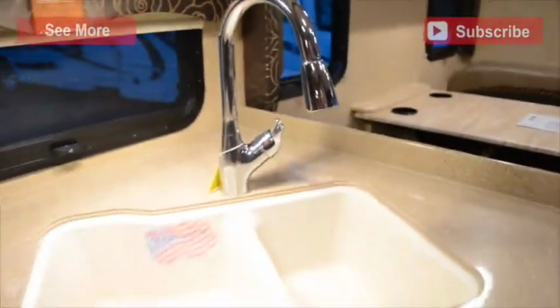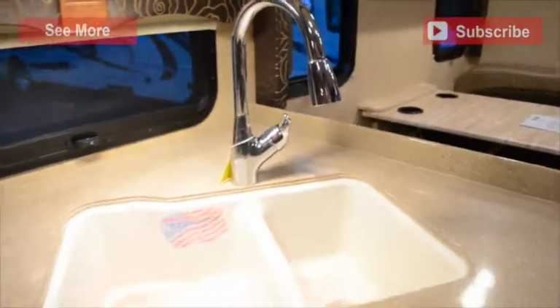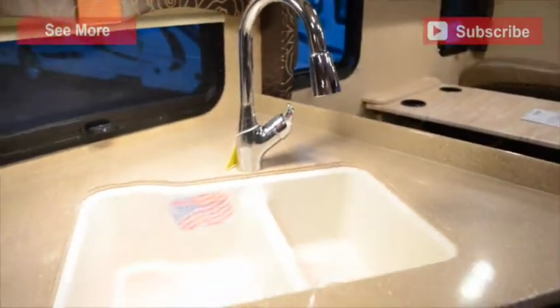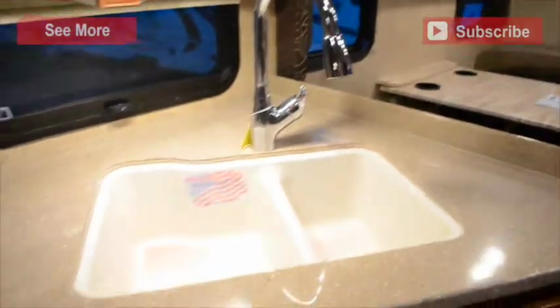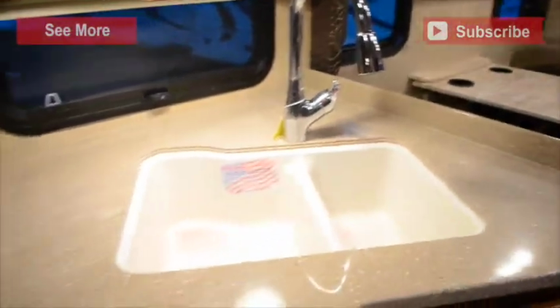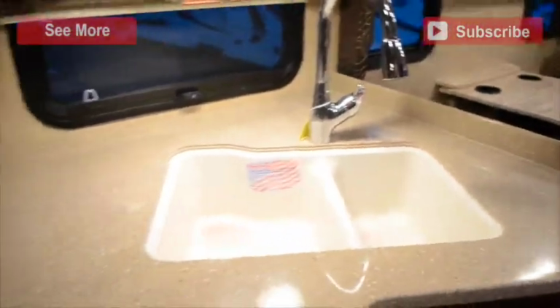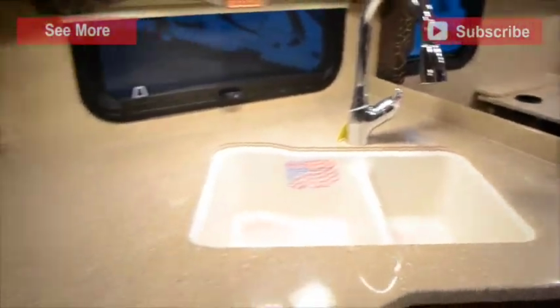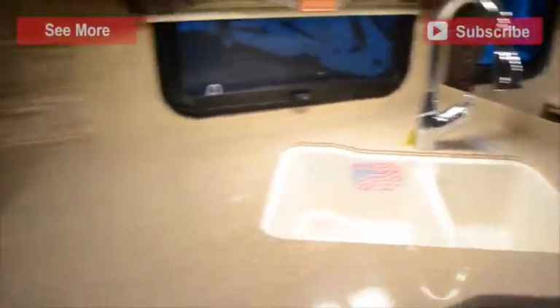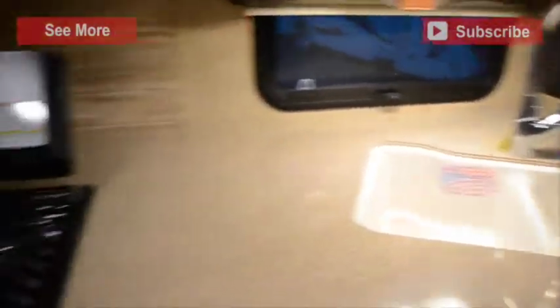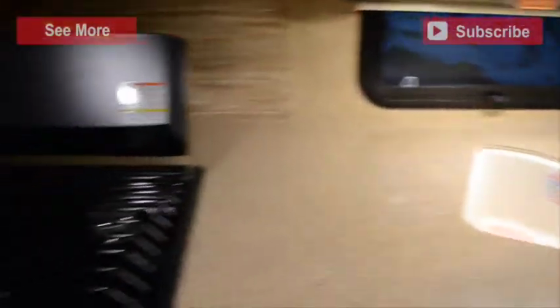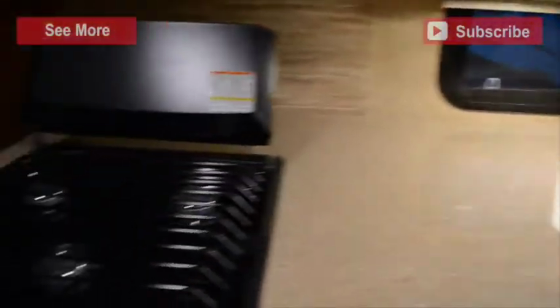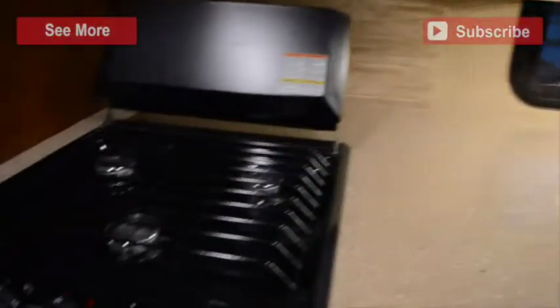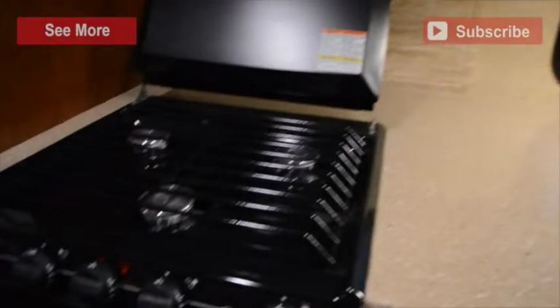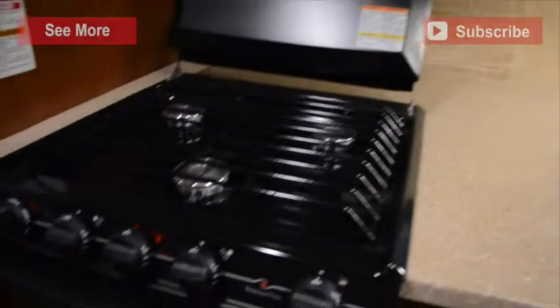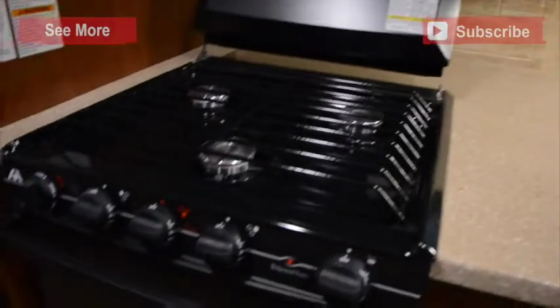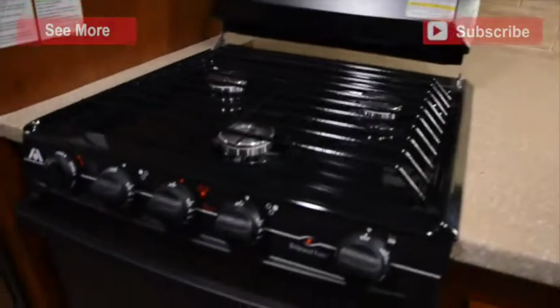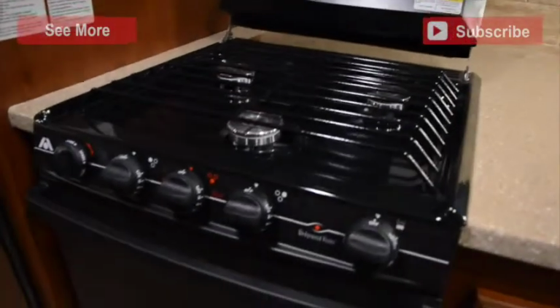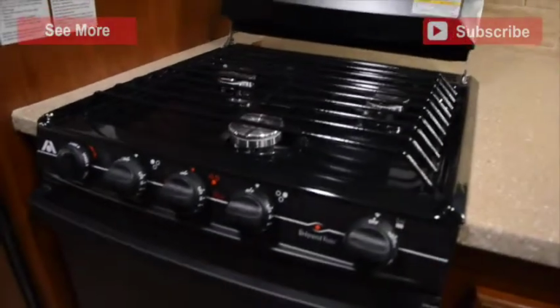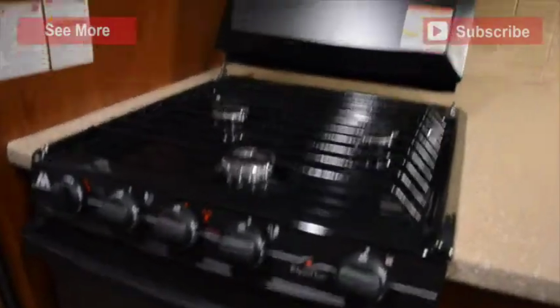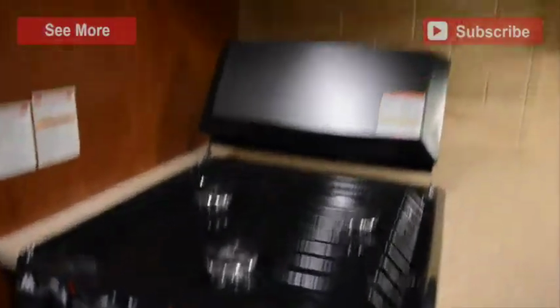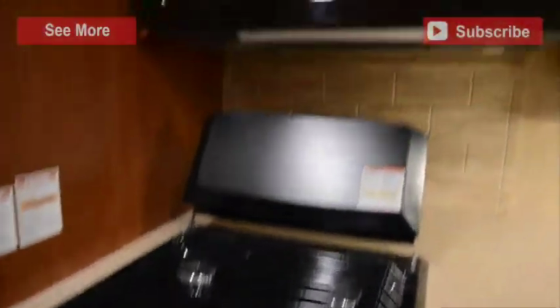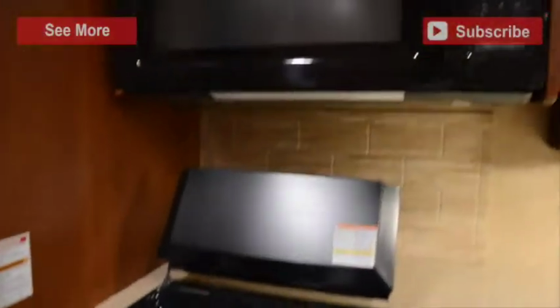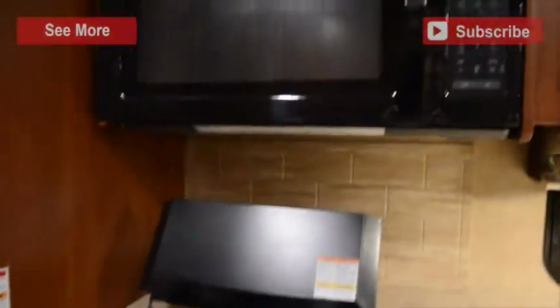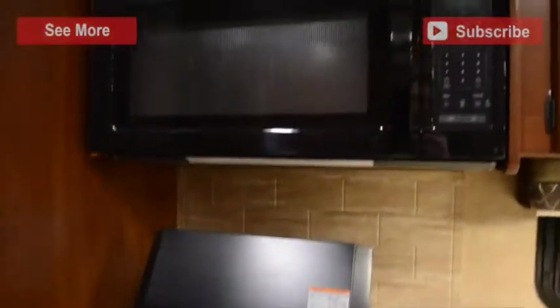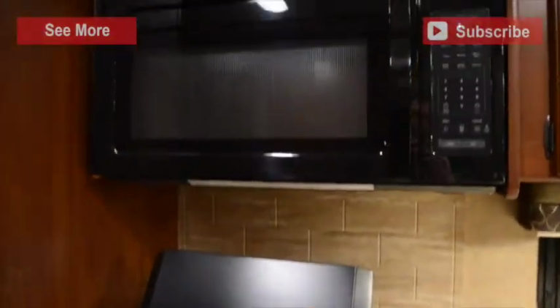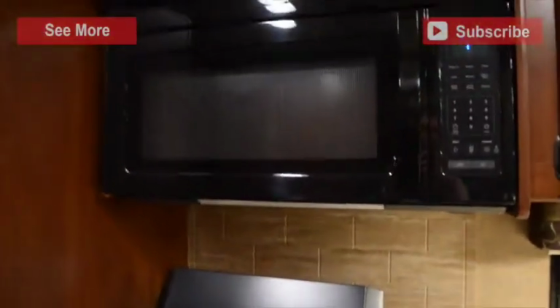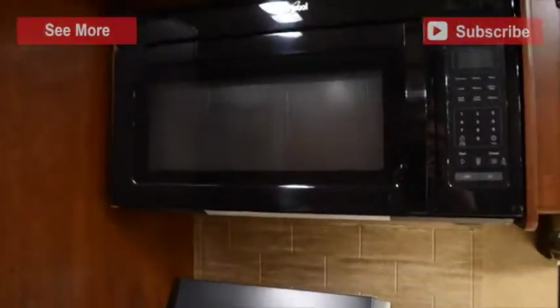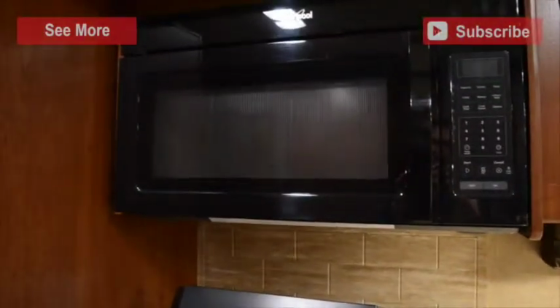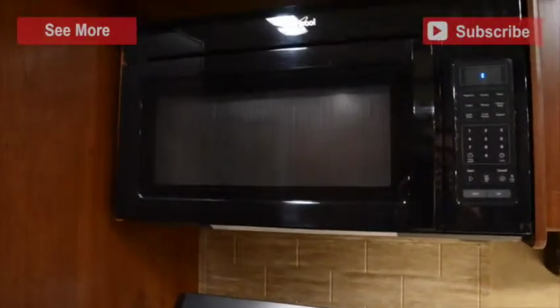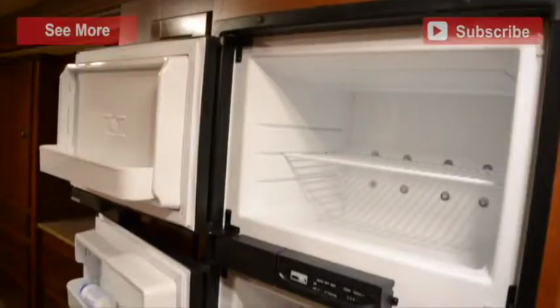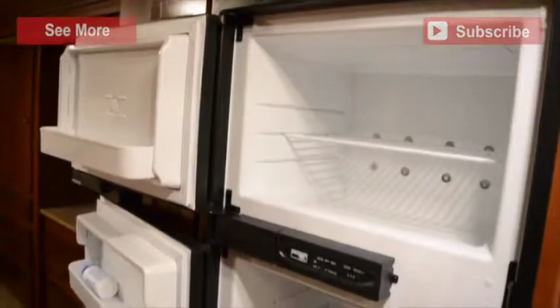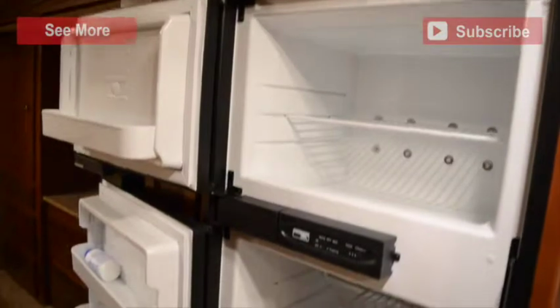Your kitchen has a double basin sink with a high-rise faucet, a three-burner range, an oven underneath the overhead convection microwave, and a two-door refrigerator.